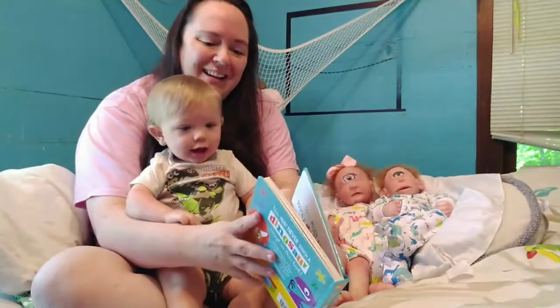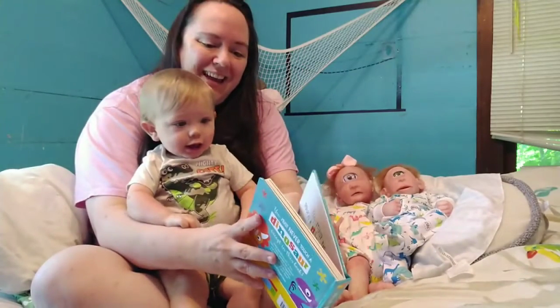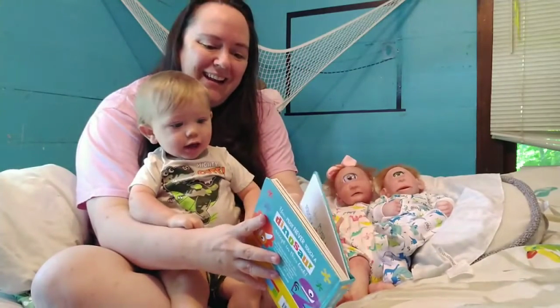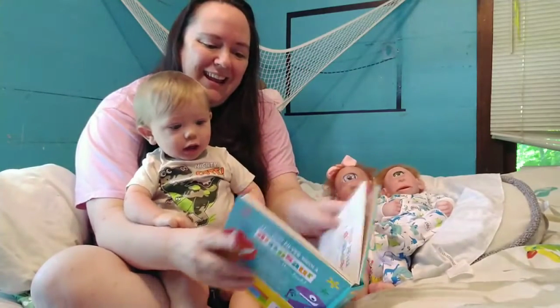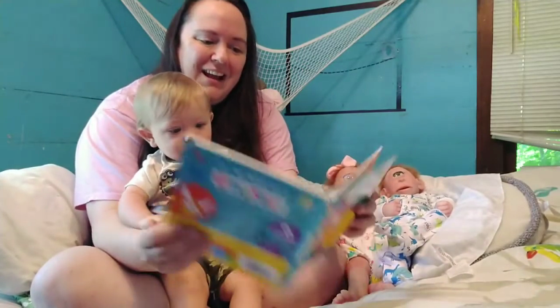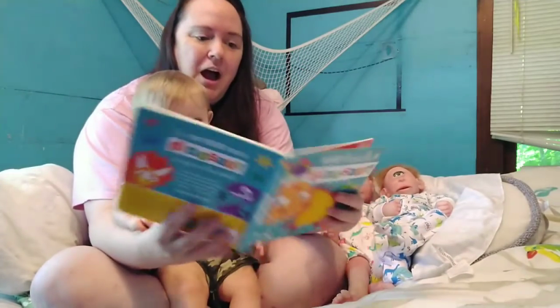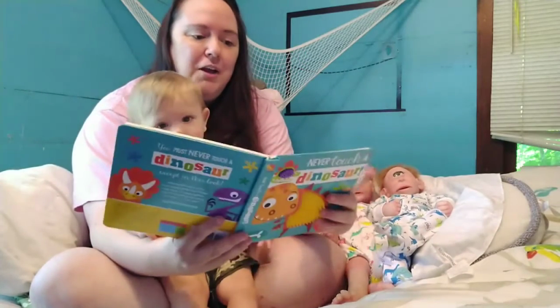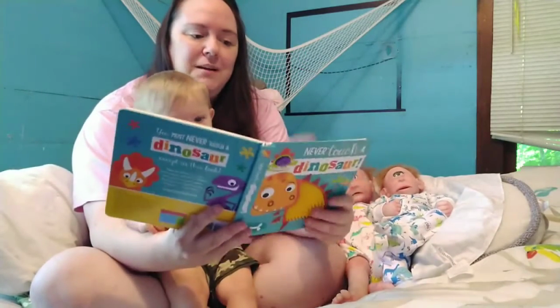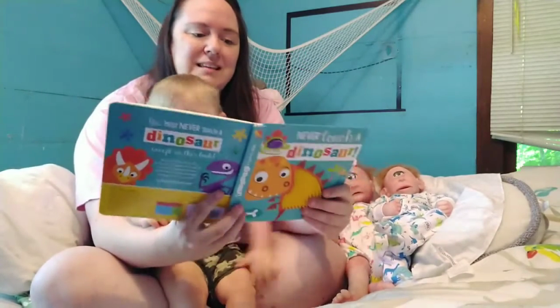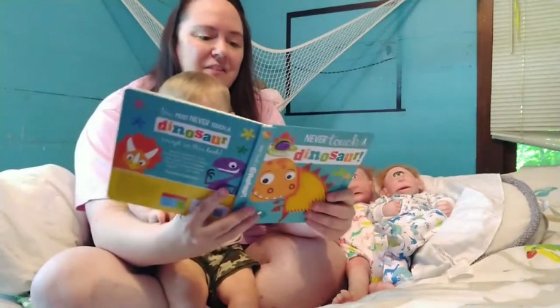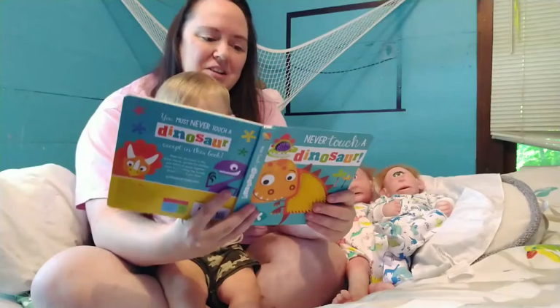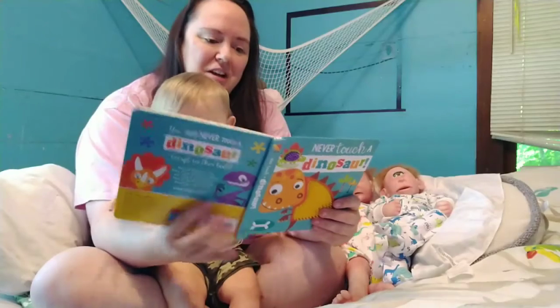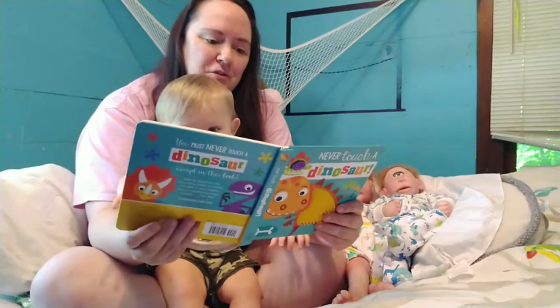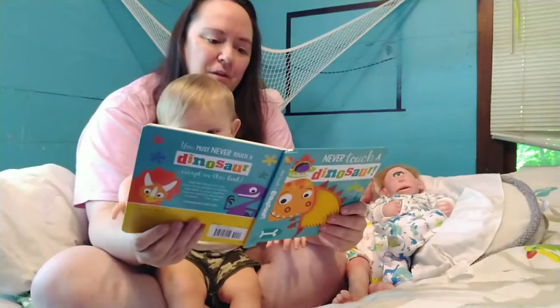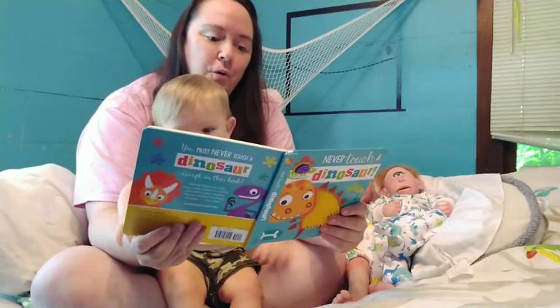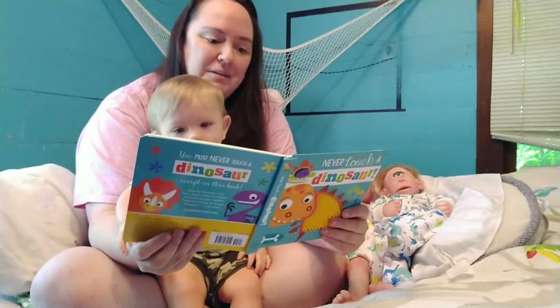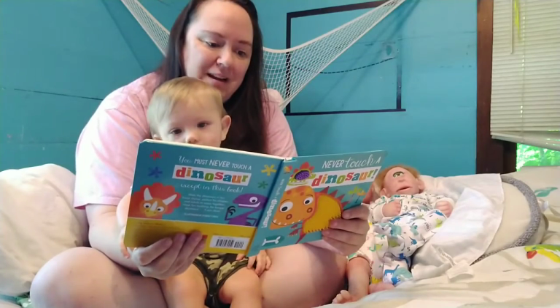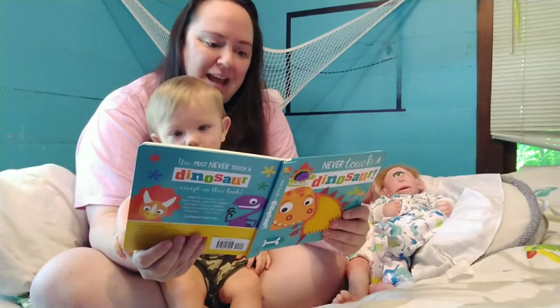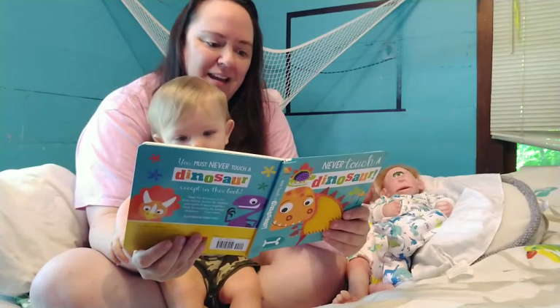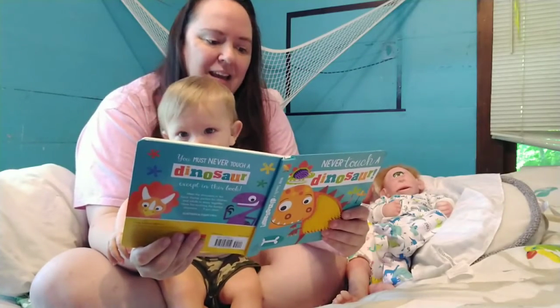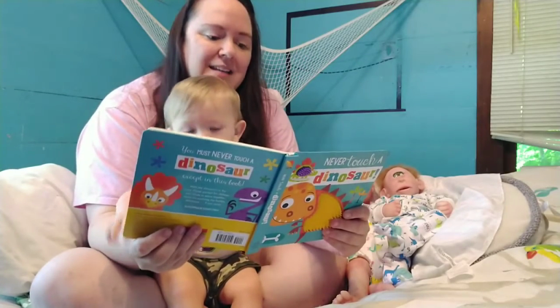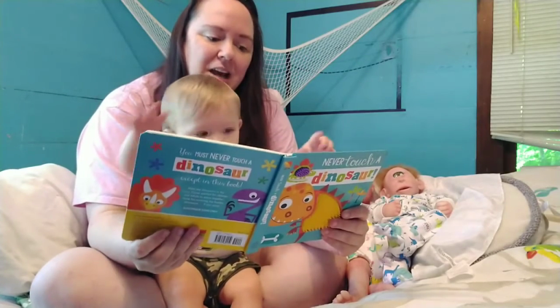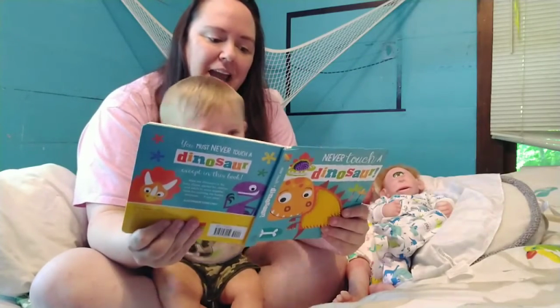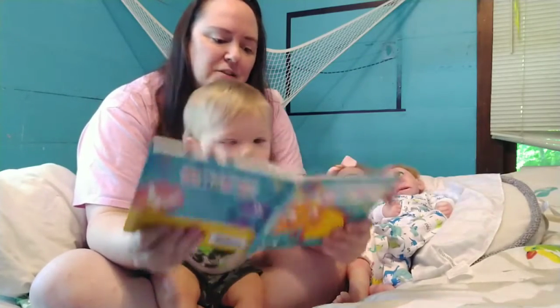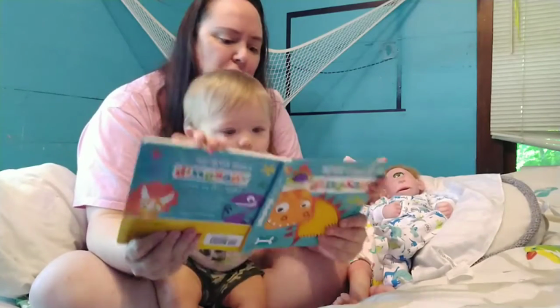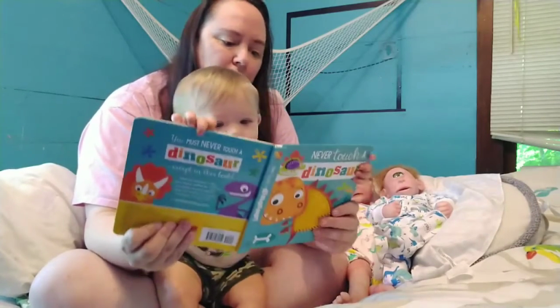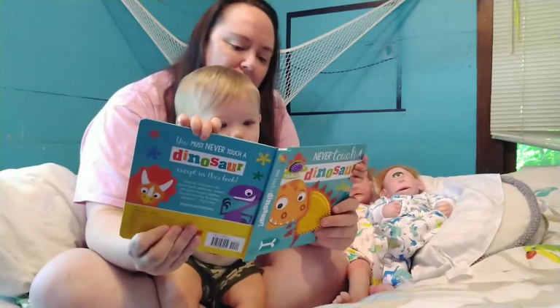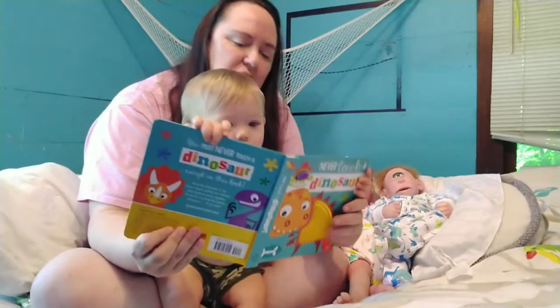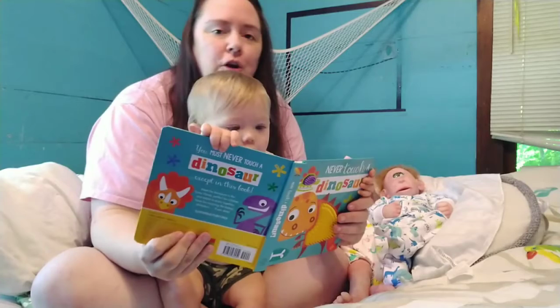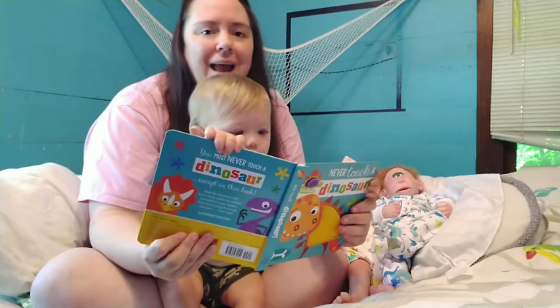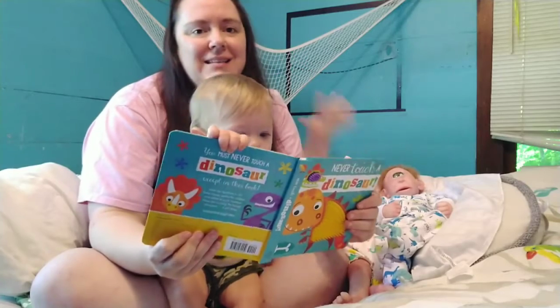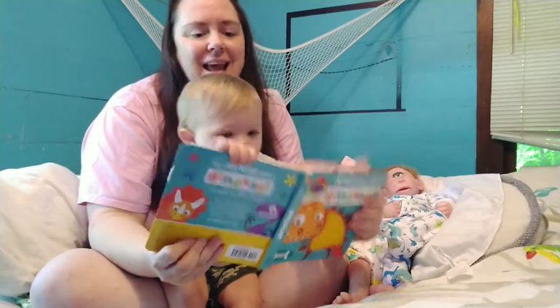Ready? 'You must never touch a dinosaur with horns upon its head. It's not a cat, so do not pat. Just look away instead.'